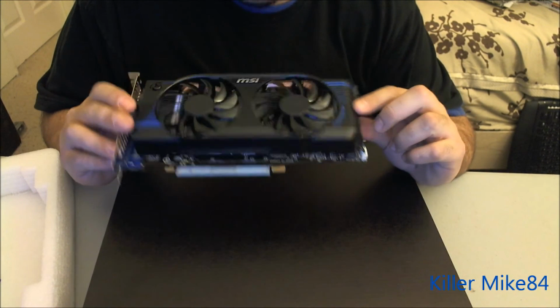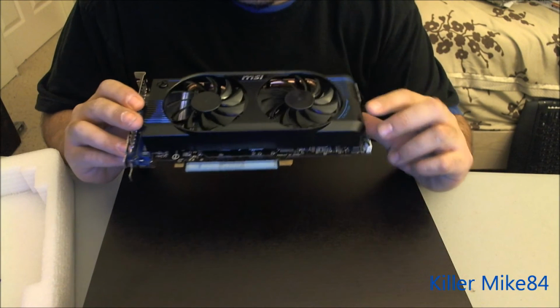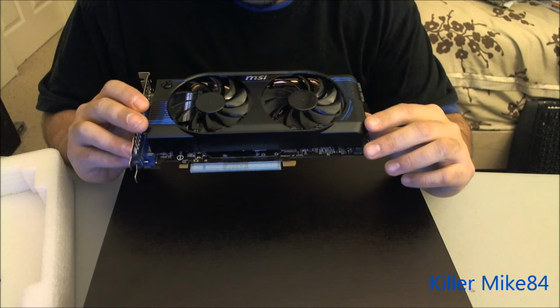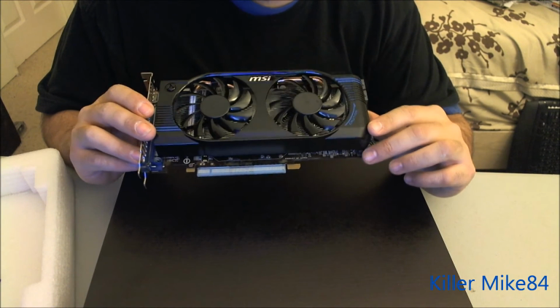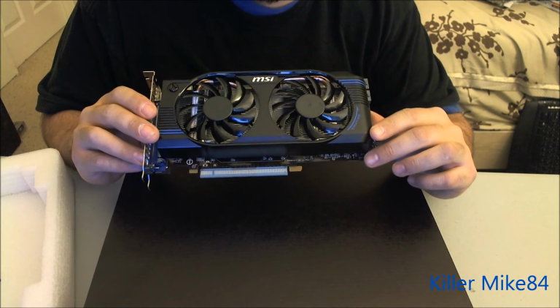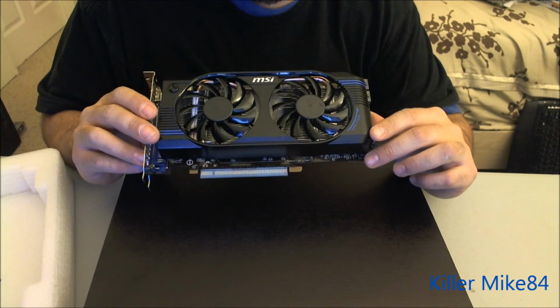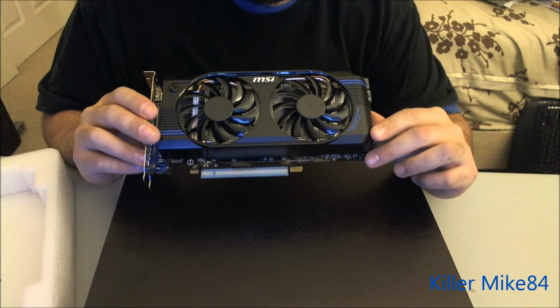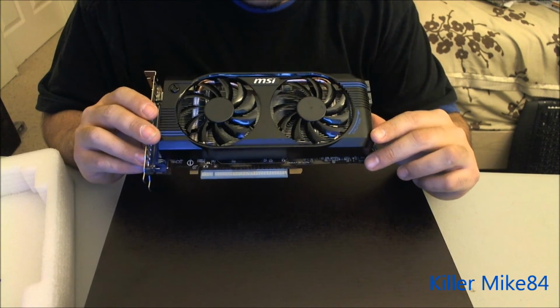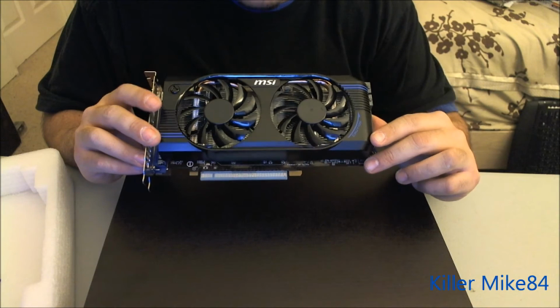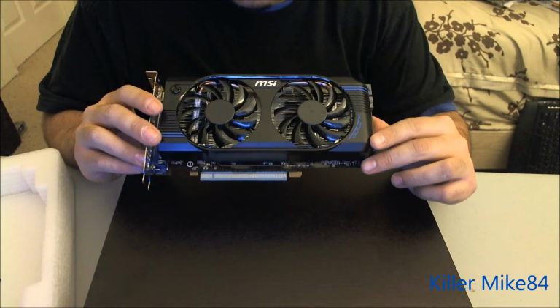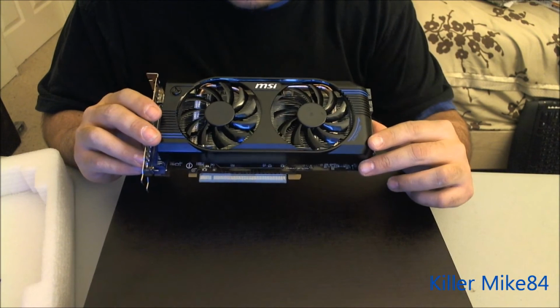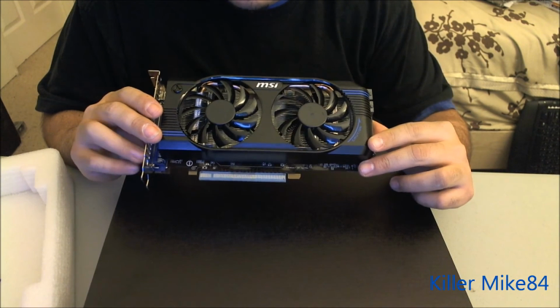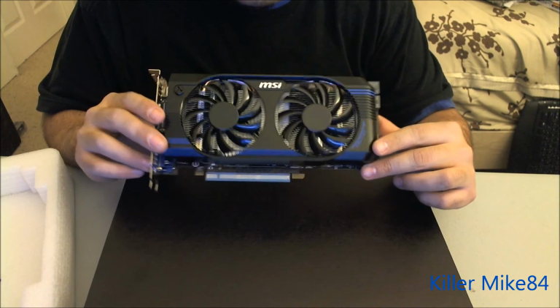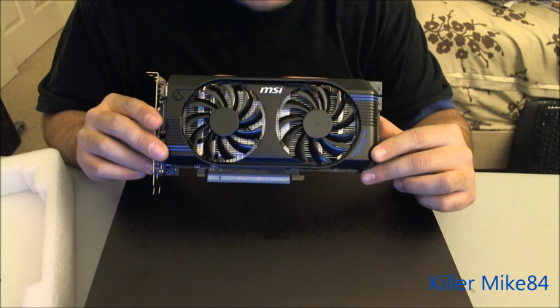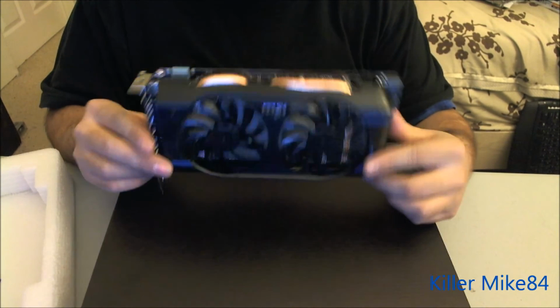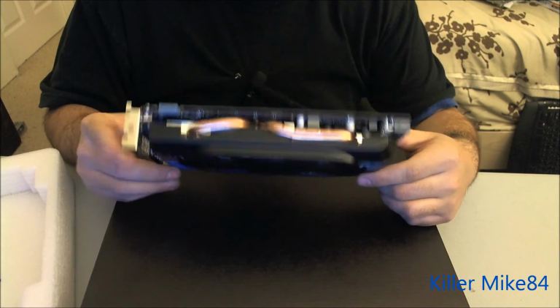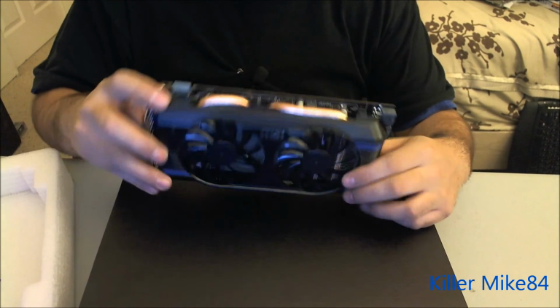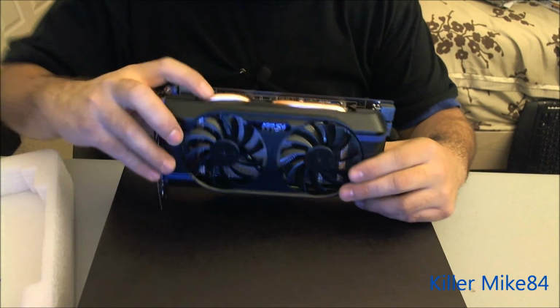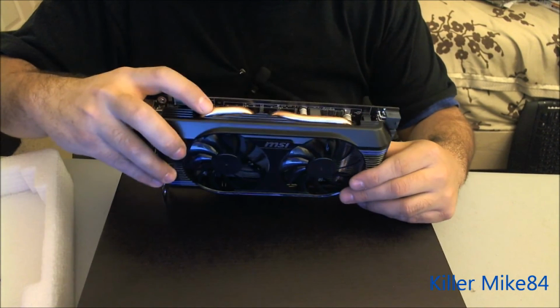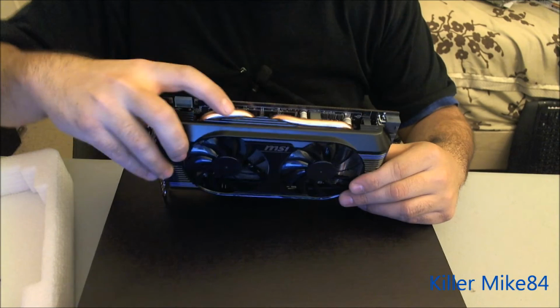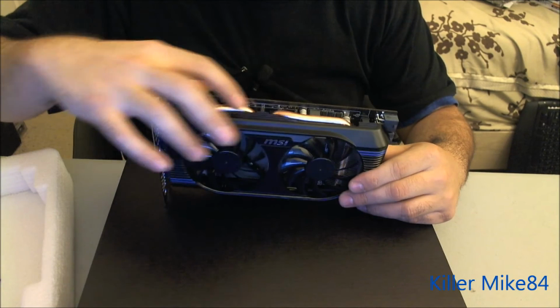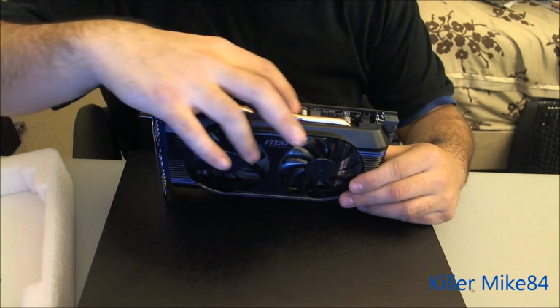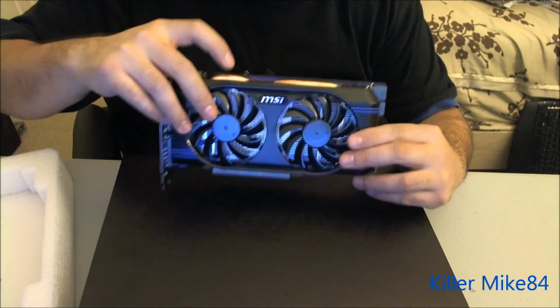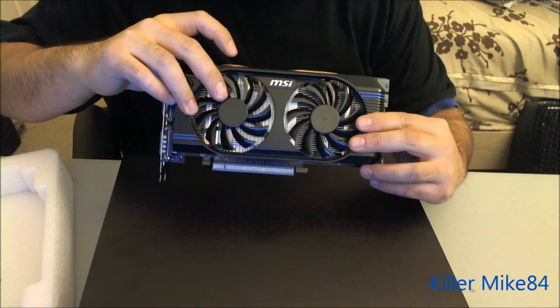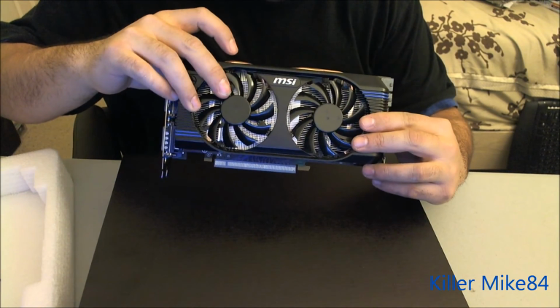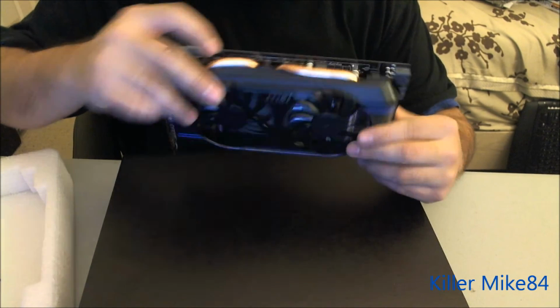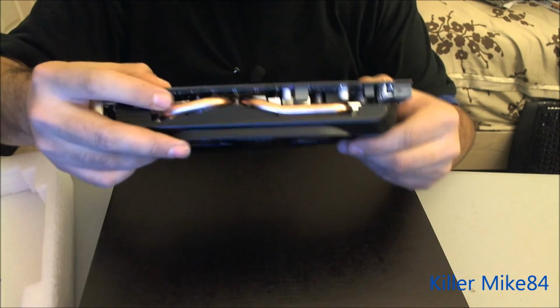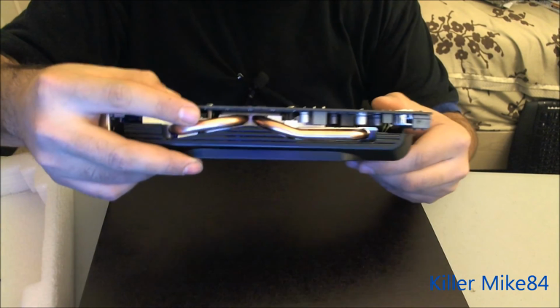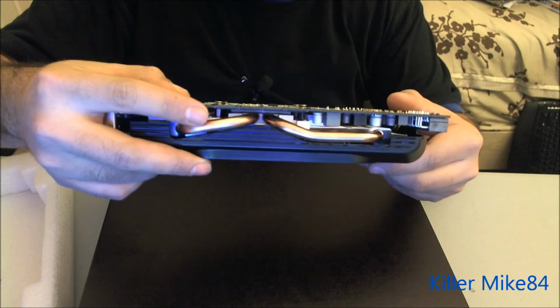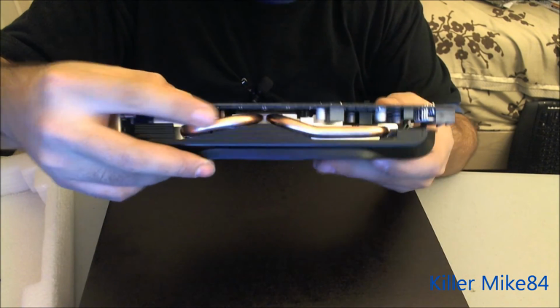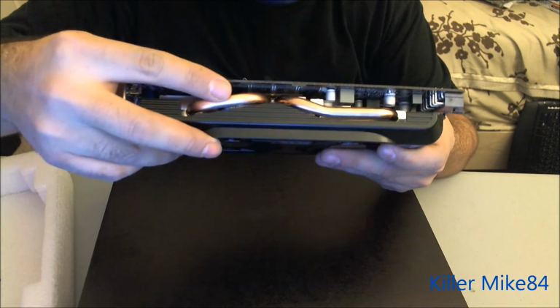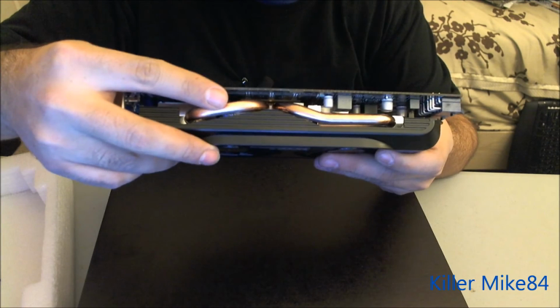It's almost equivalent to the Twin Frozr II fan they have on here. They have the copper slug inside of the fan, and you've got that nice metal in there. You can tell right here — you can barely tell.